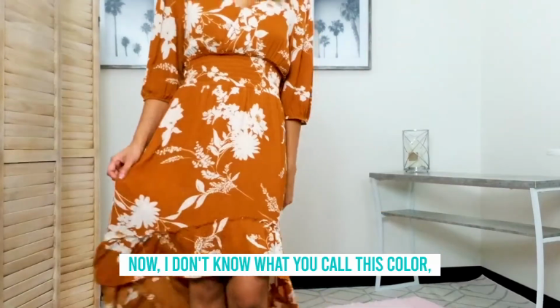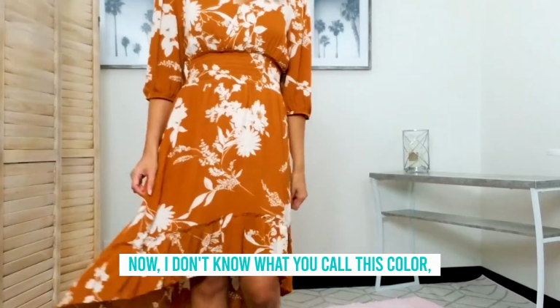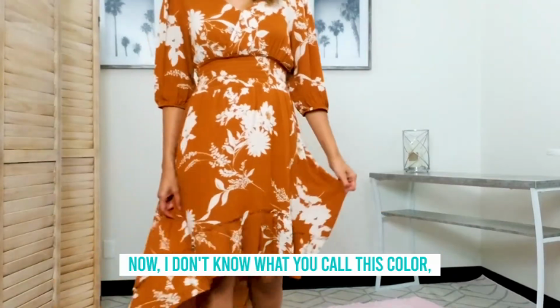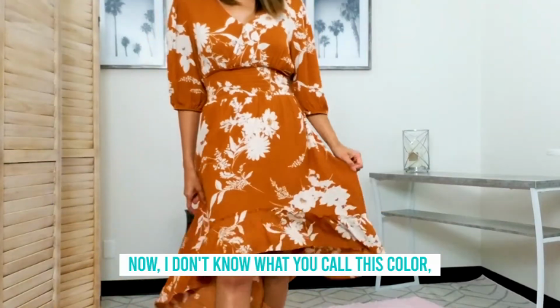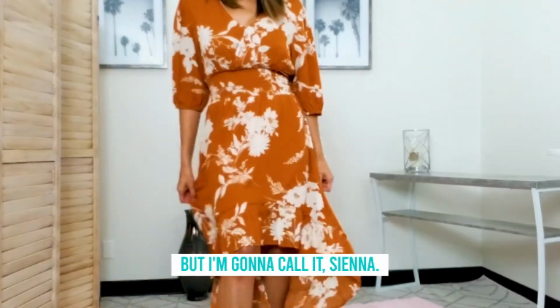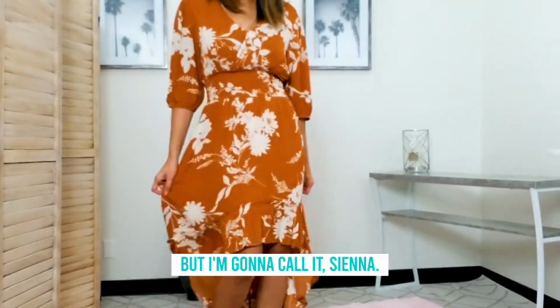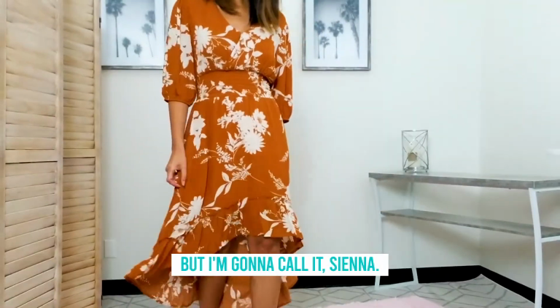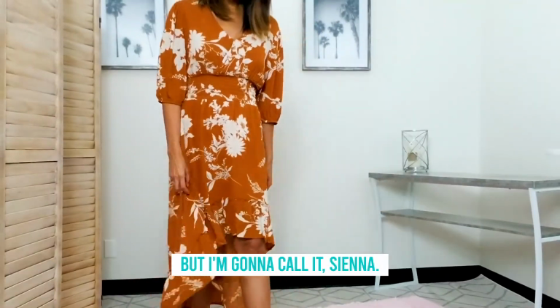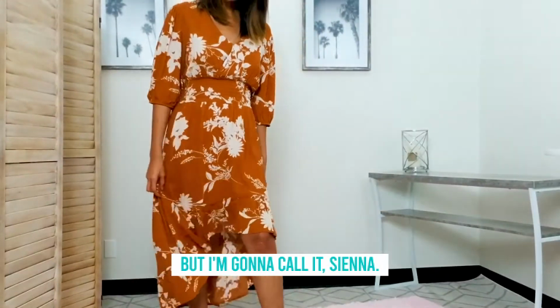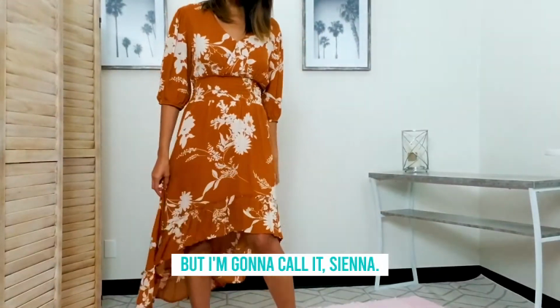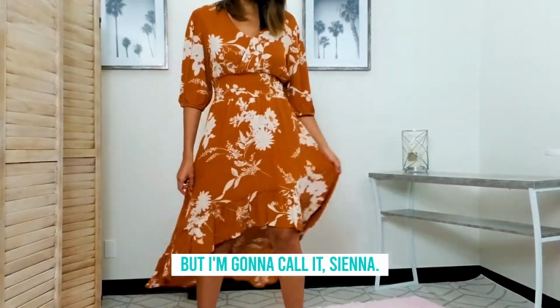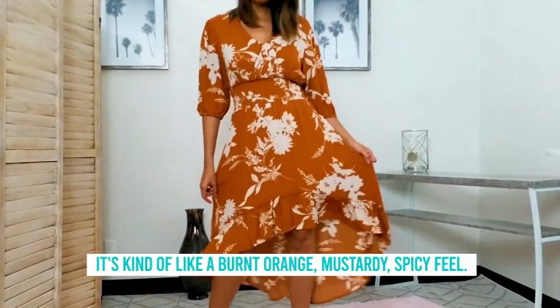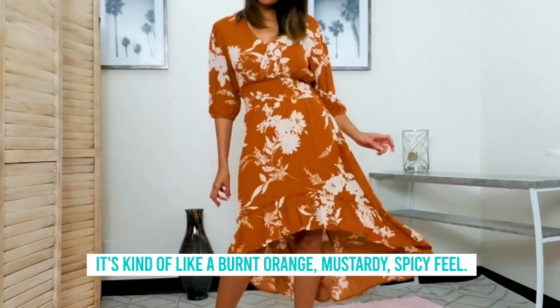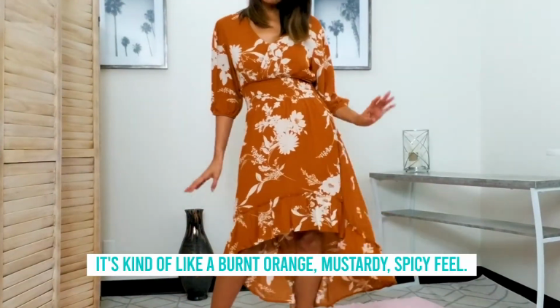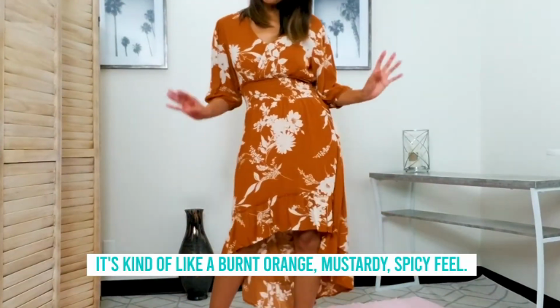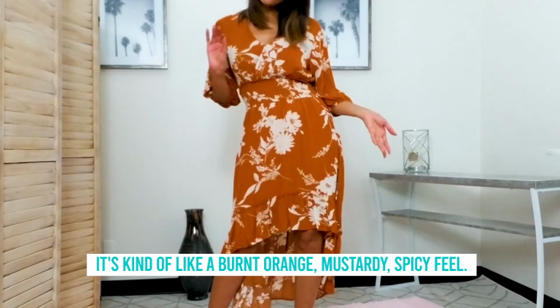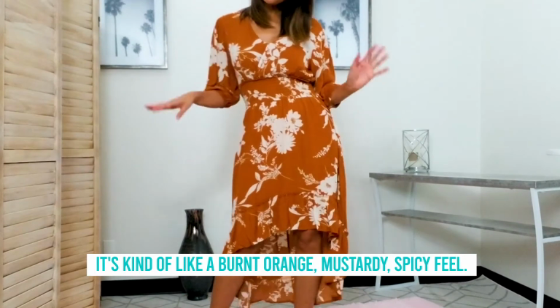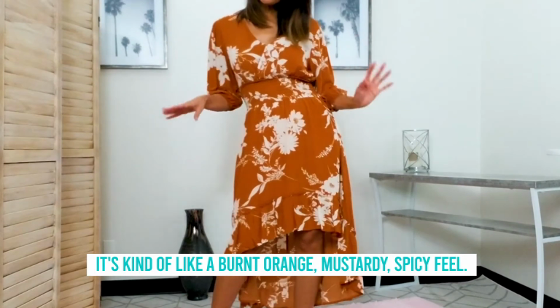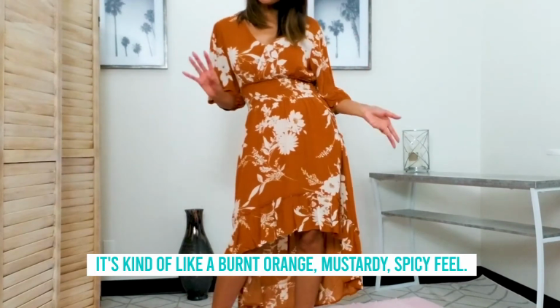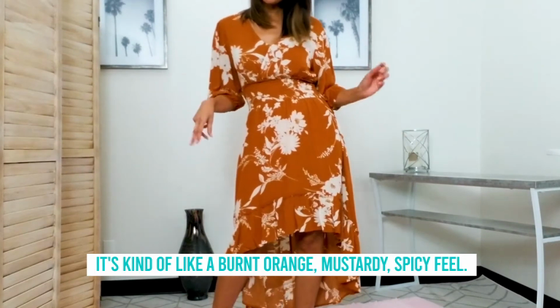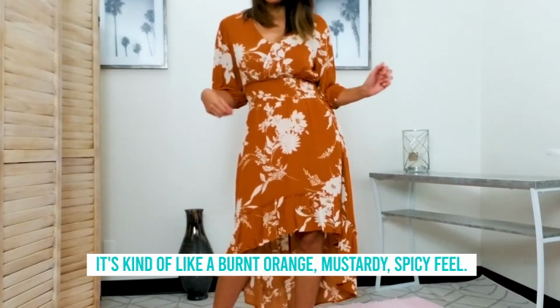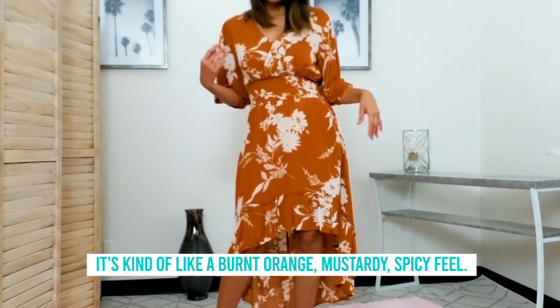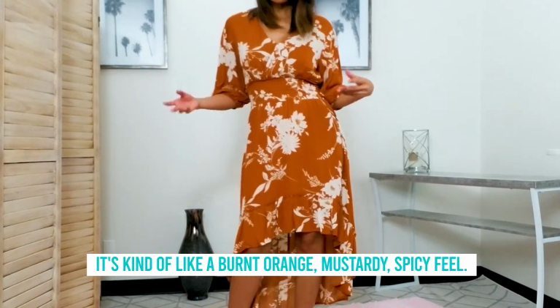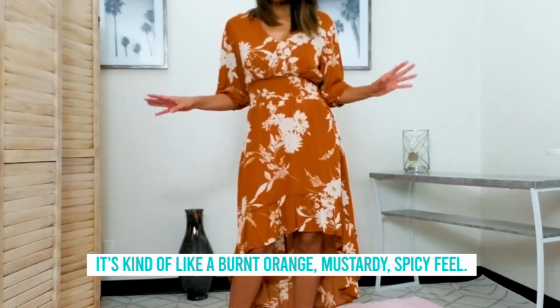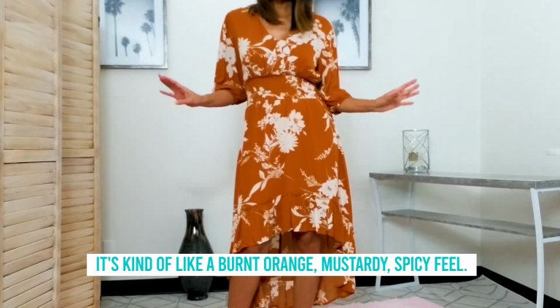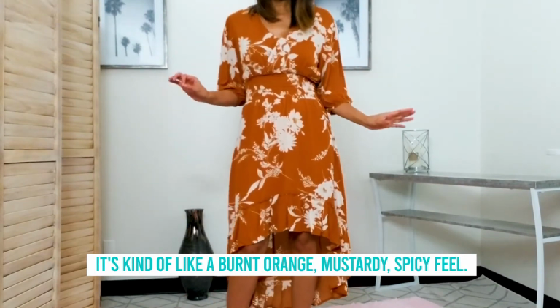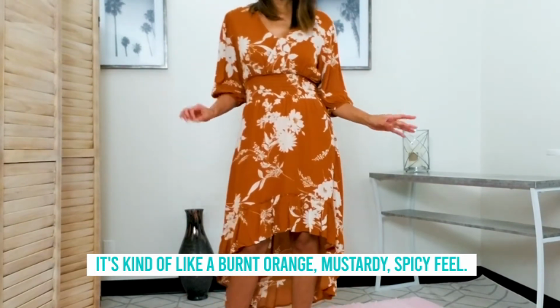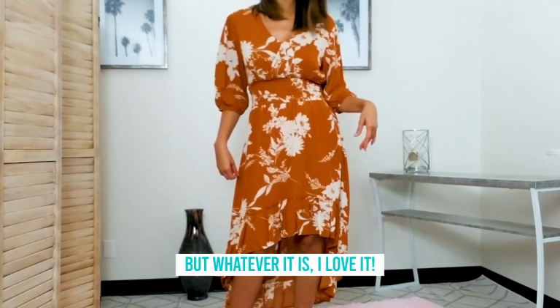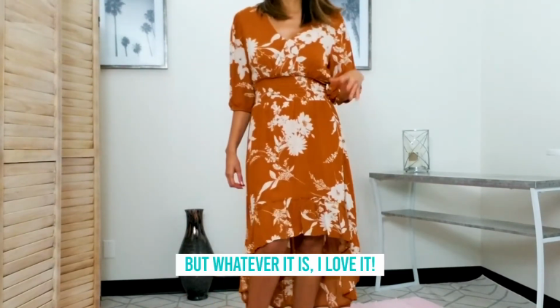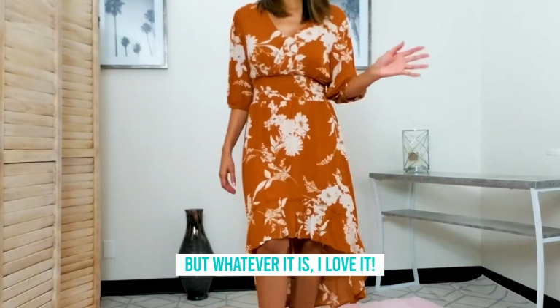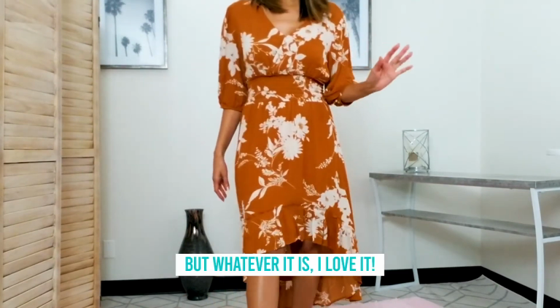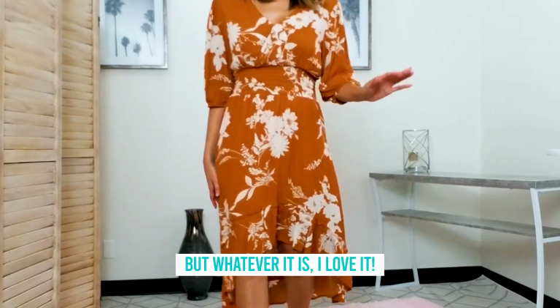I don't know what you call this color, but I'm gonna call her sienna. It's kind of like a burnt orange, mustardy, spicy feel, but whatever it is, I love it.